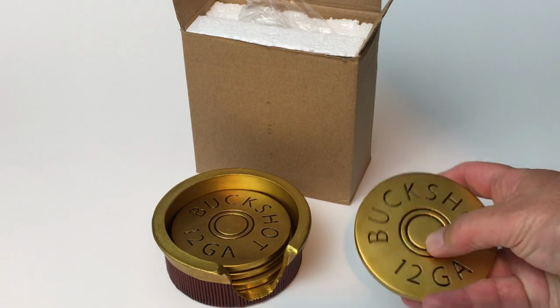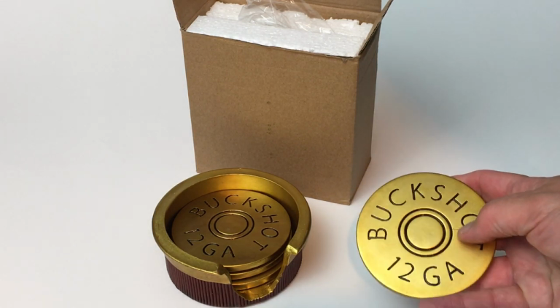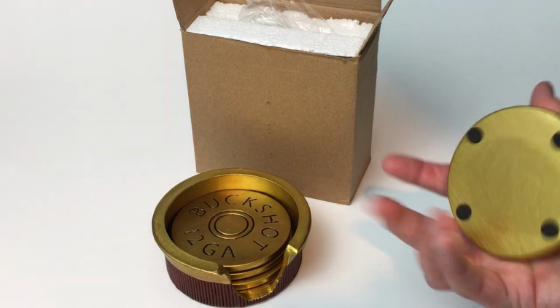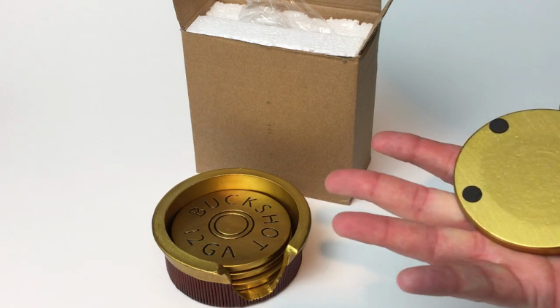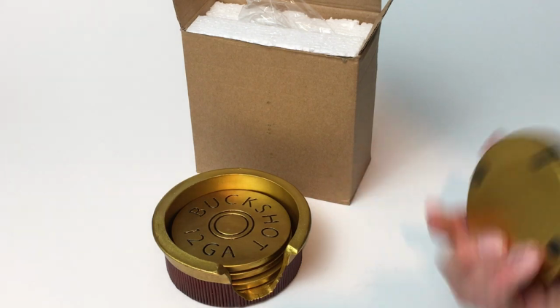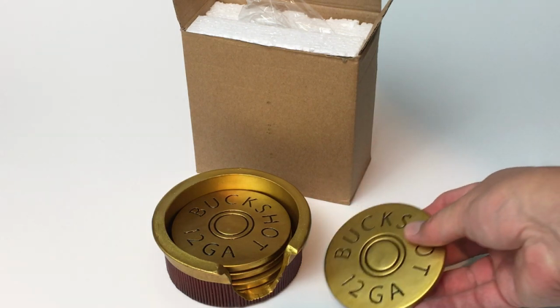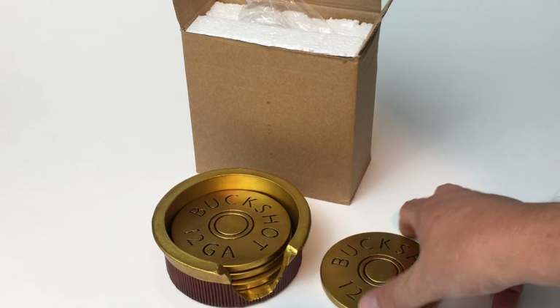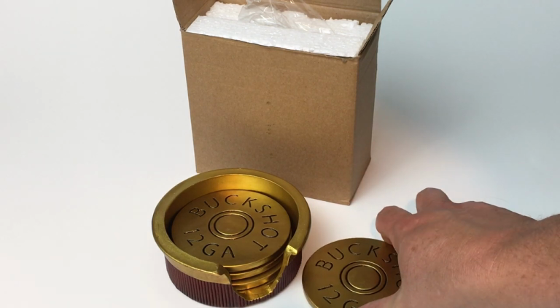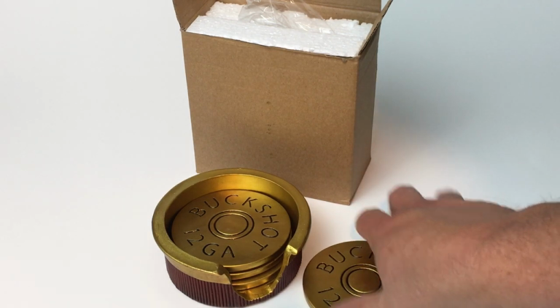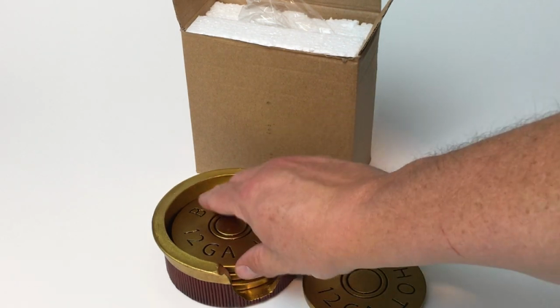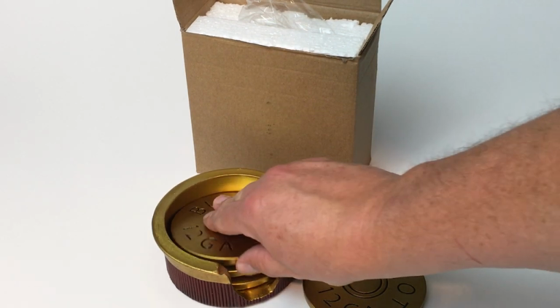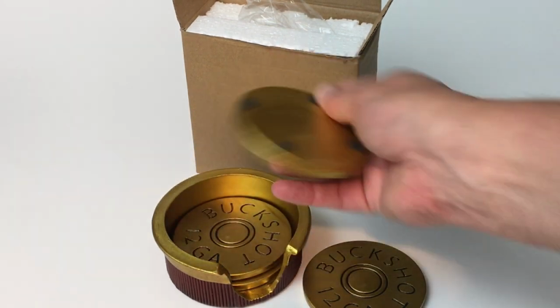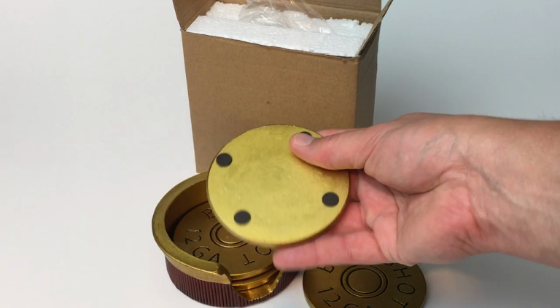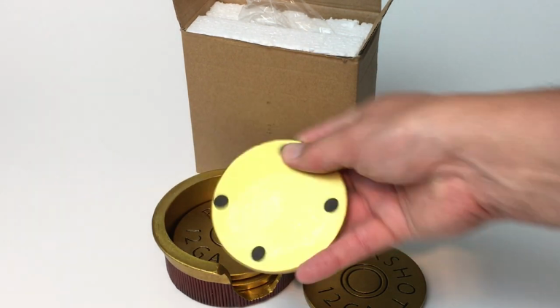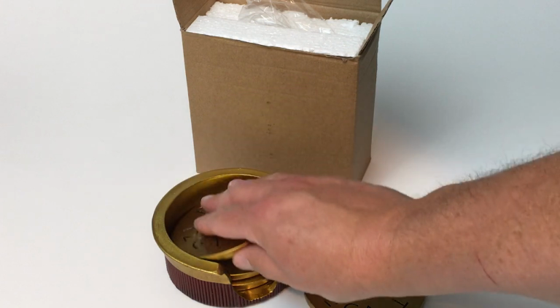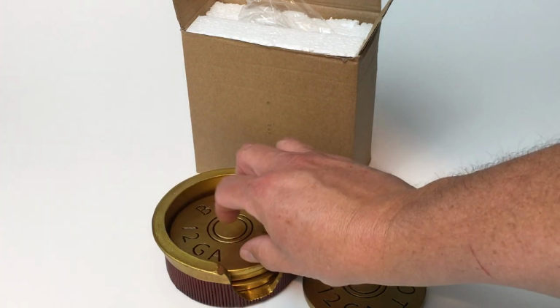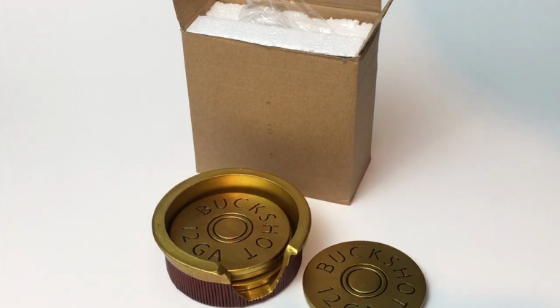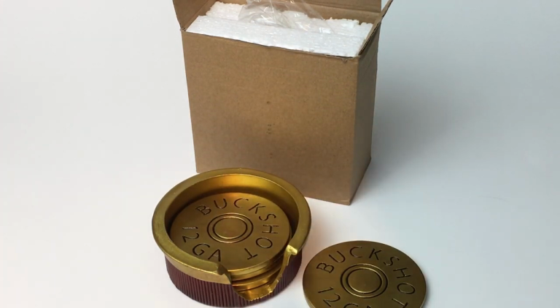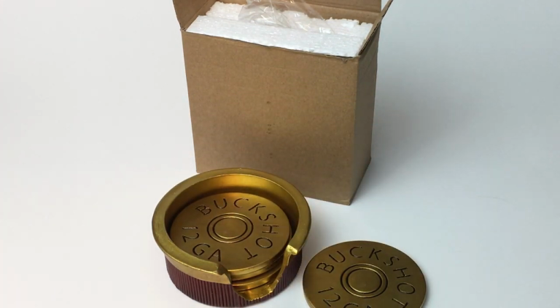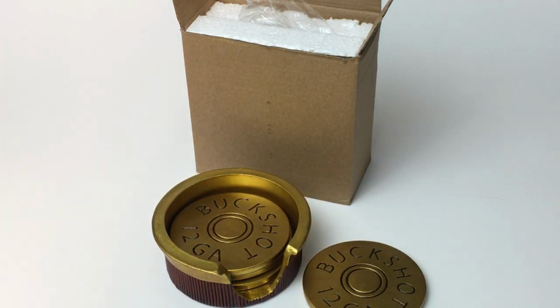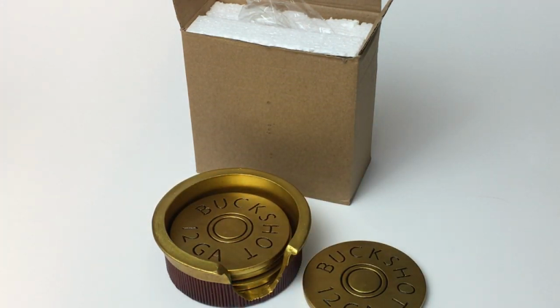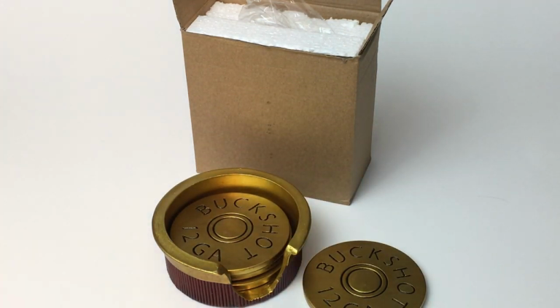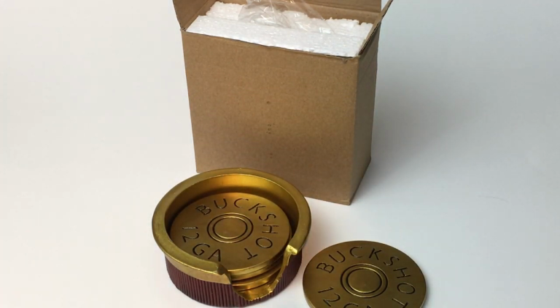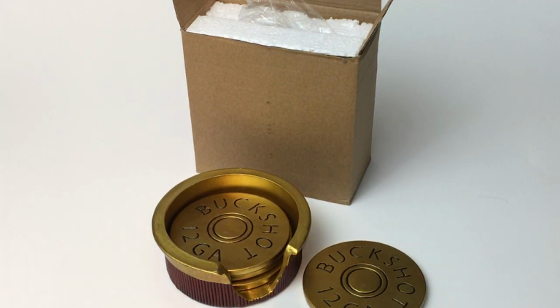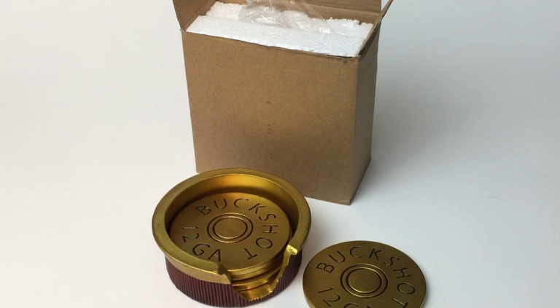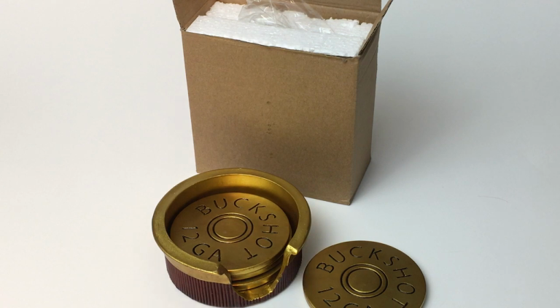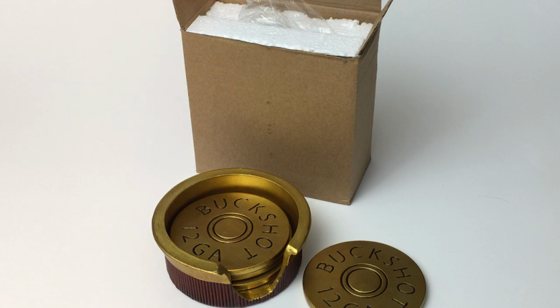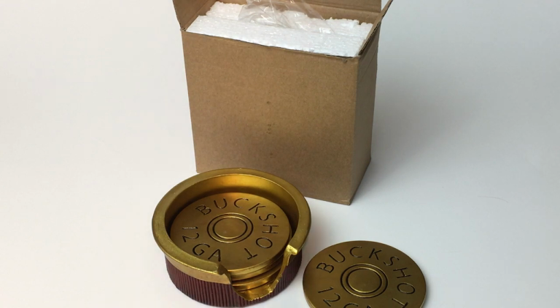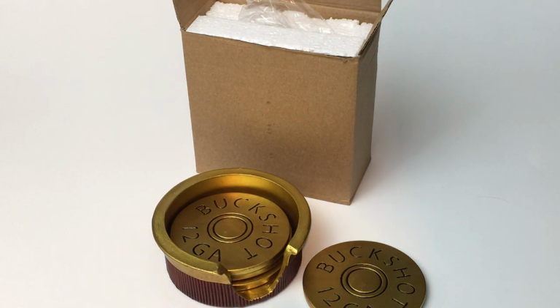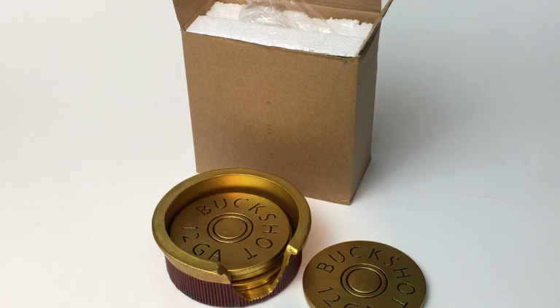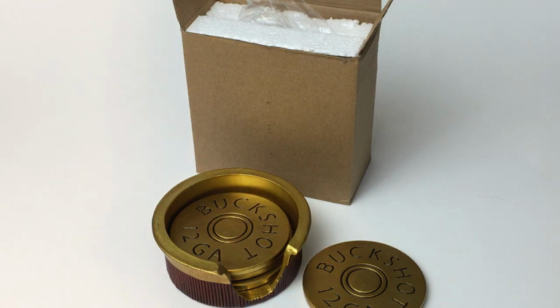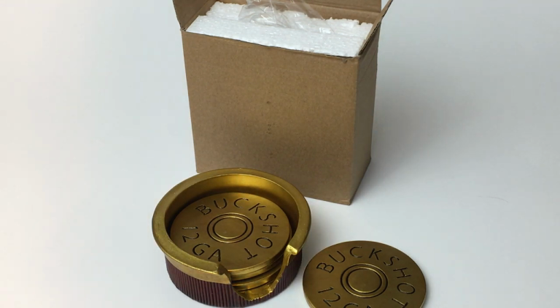All in all, they look pretty presentable from first glance and actual first use — we just started toying around with them today. They come in the box foam-packed, so there's no real issue with any of these getting damaged.